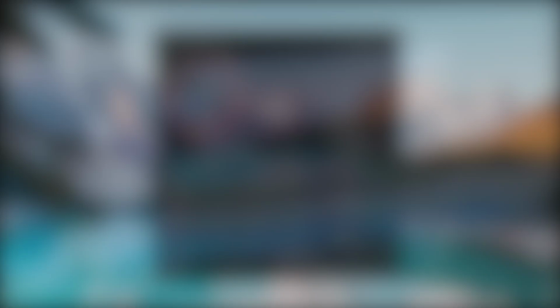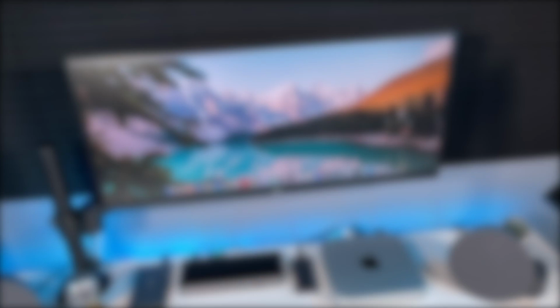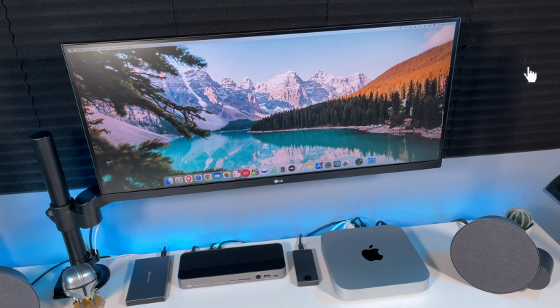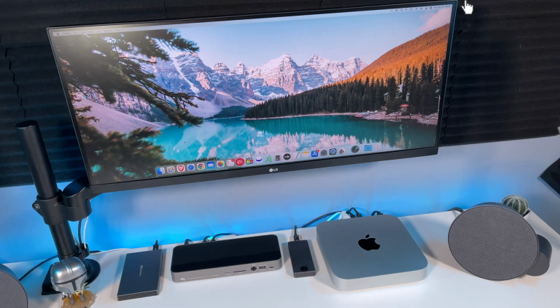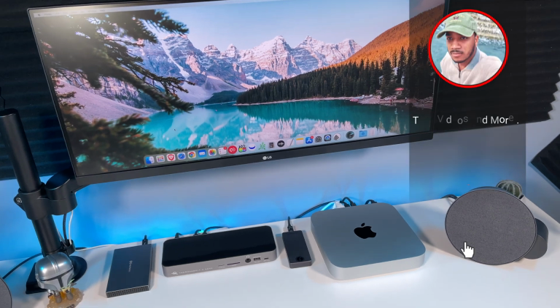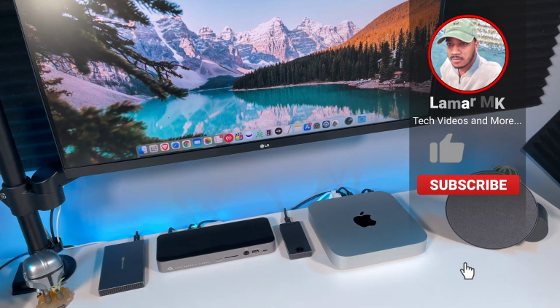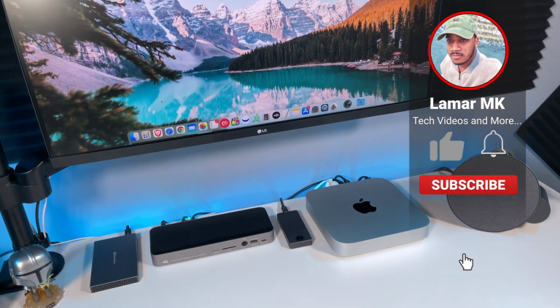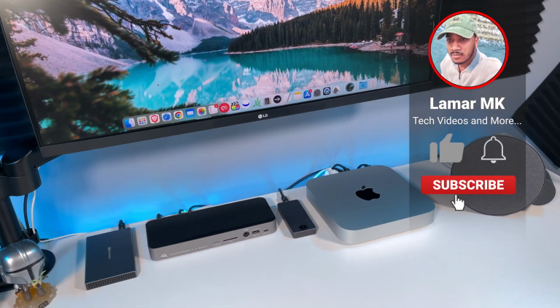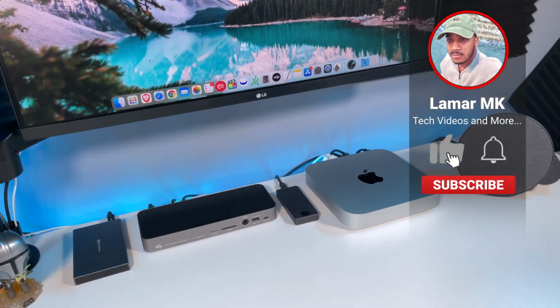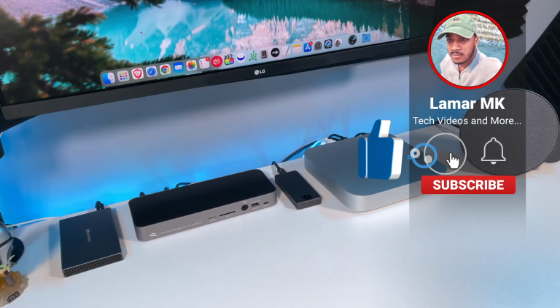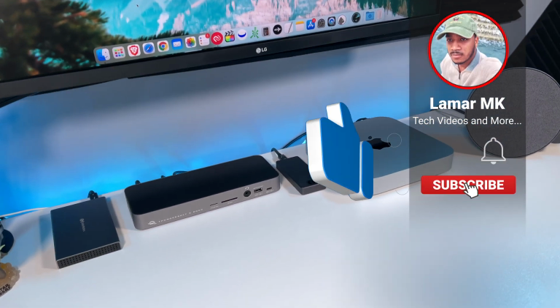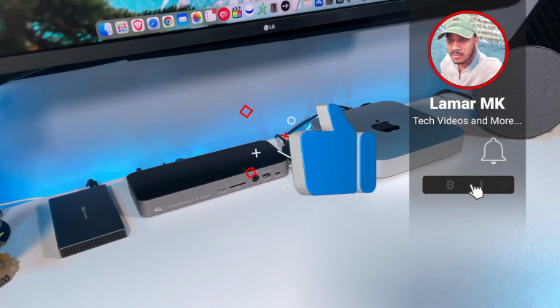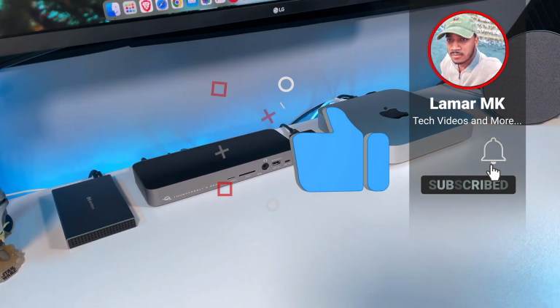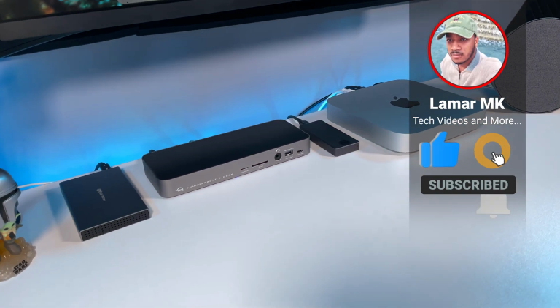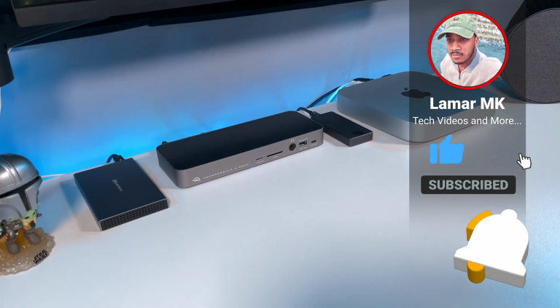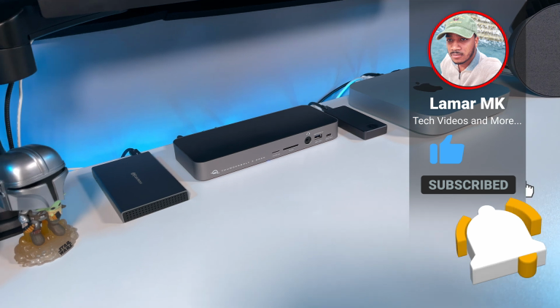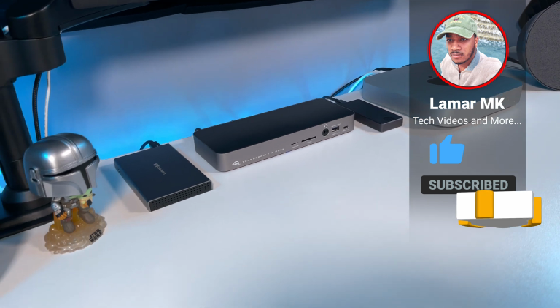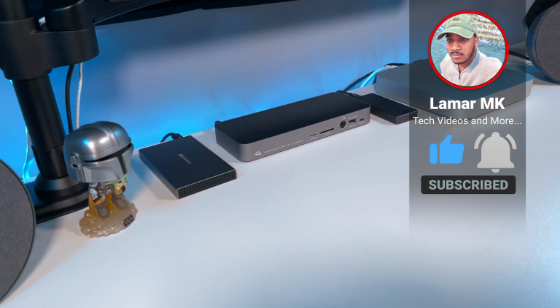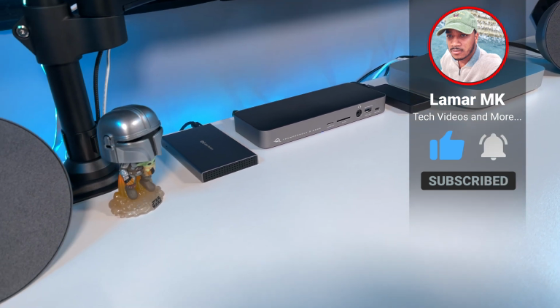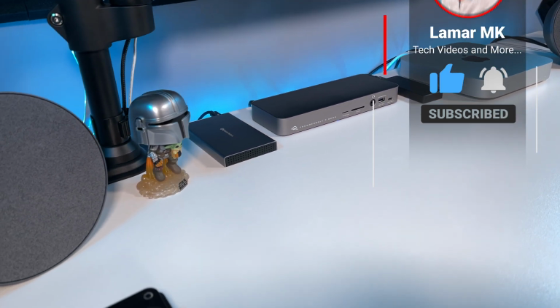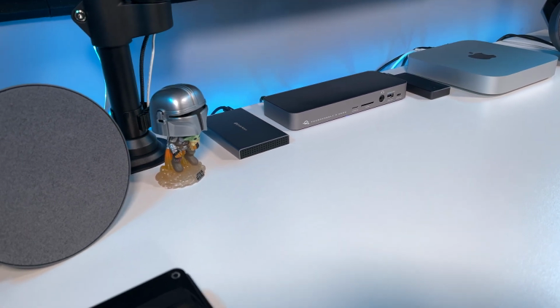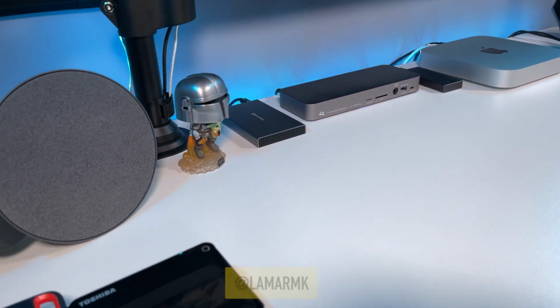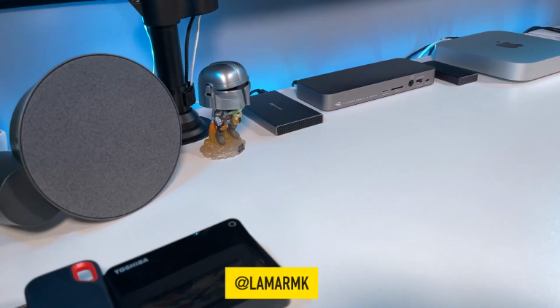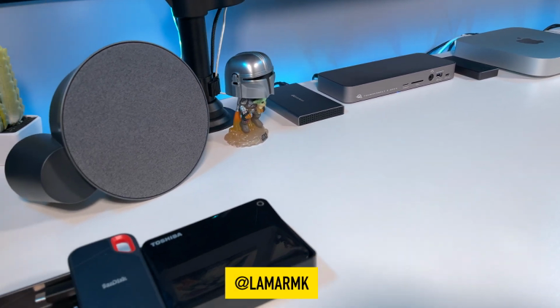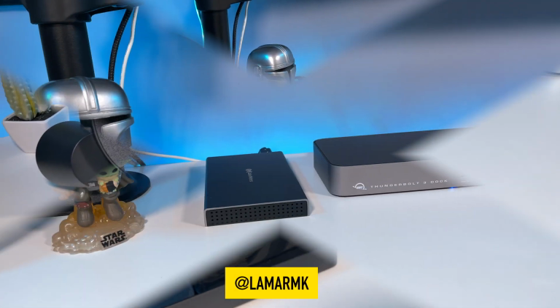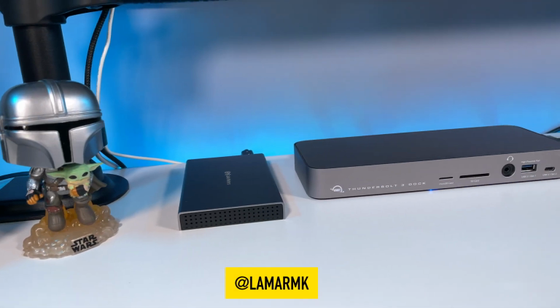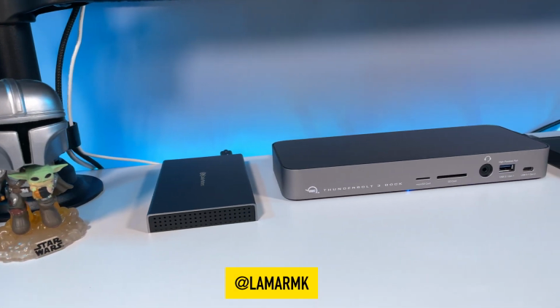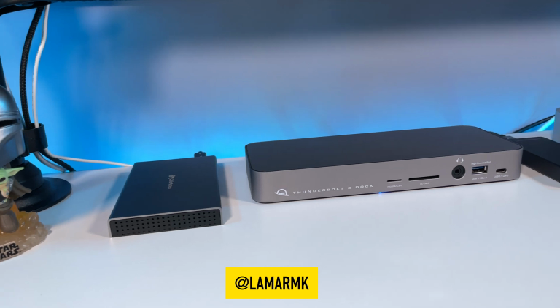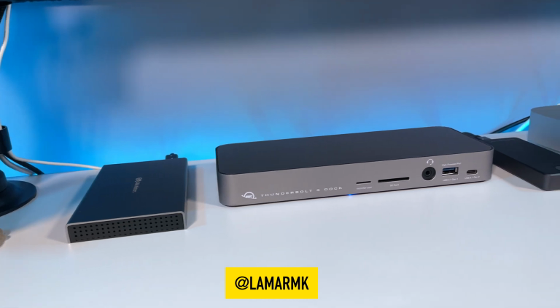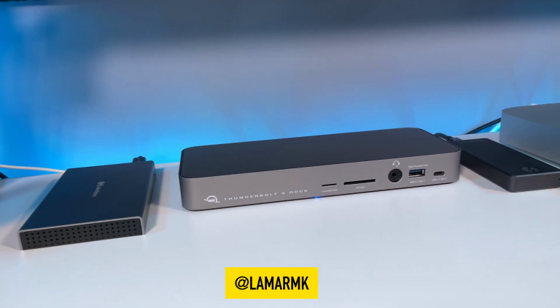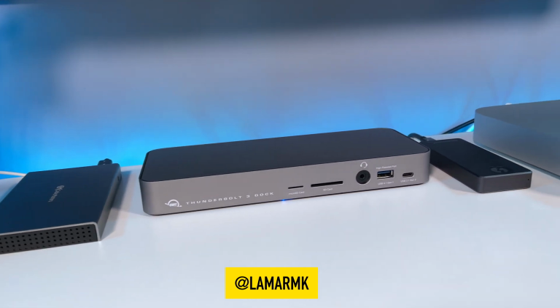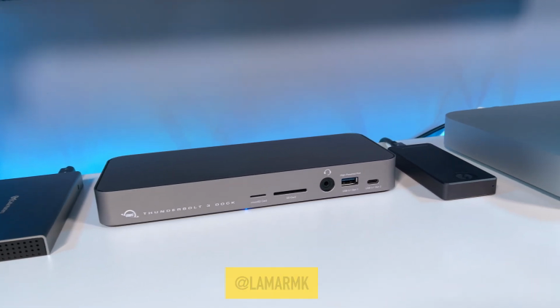So if you enjoyed this video, give it a thumbs up, share it with a friend, and let me know what you think in the comments. You can also follow me on Instagram and Twitter at LamarMK. As always, thanks for watching, stay safe, and peace out.